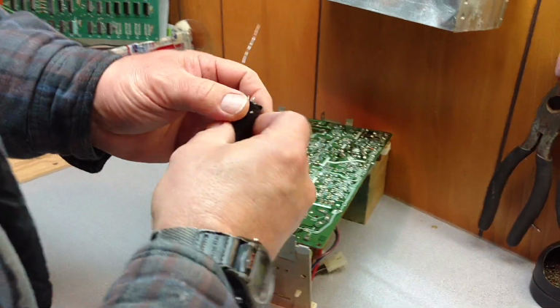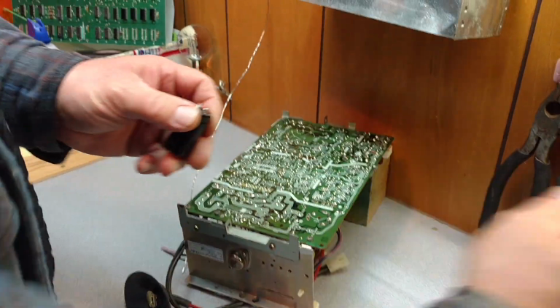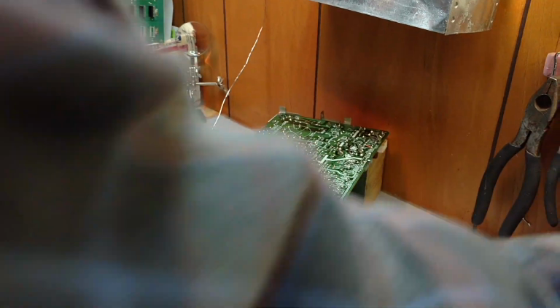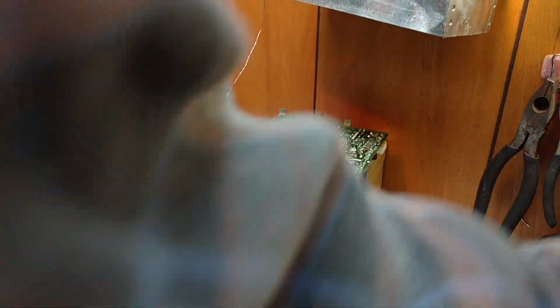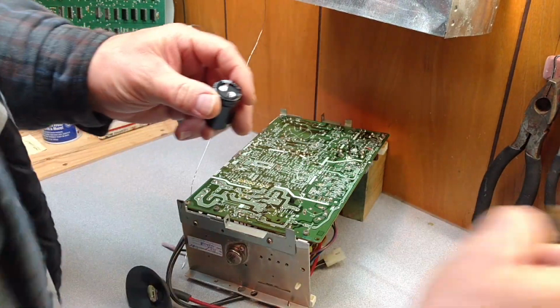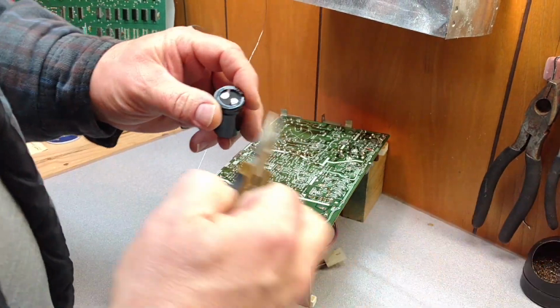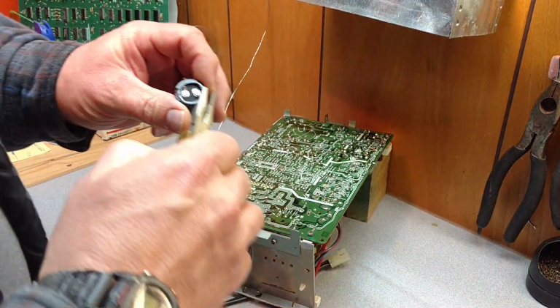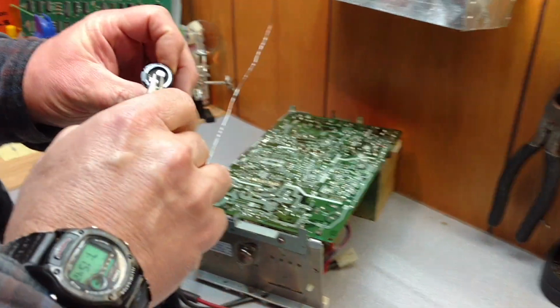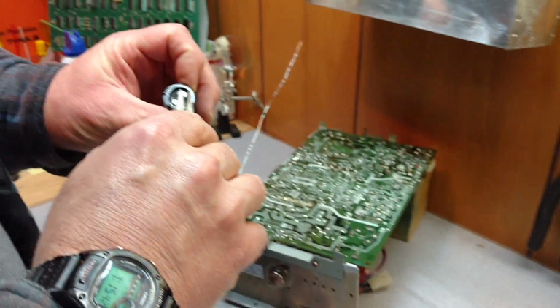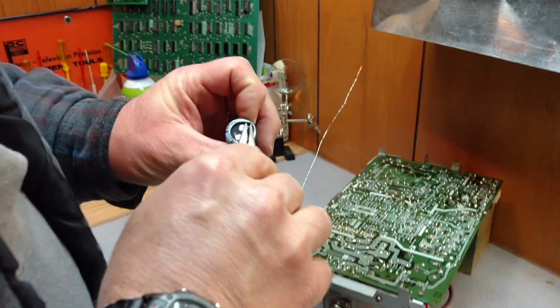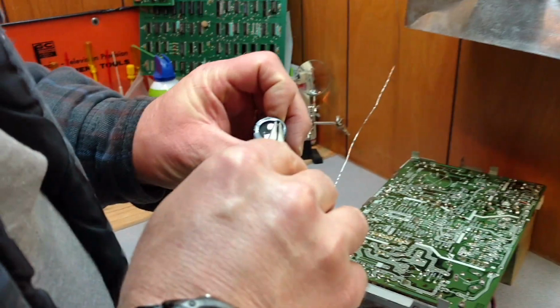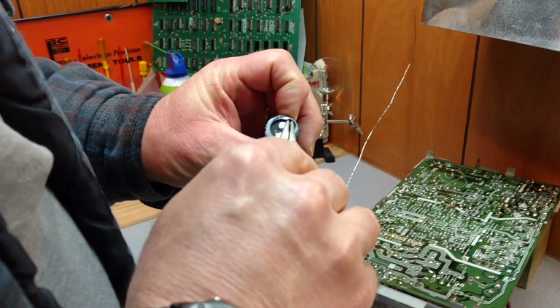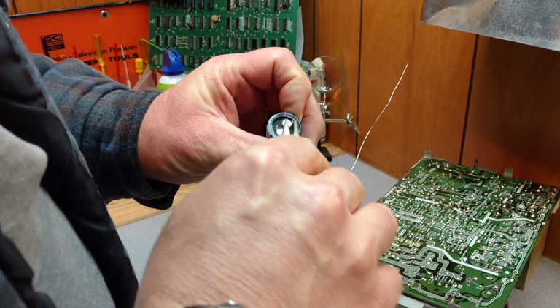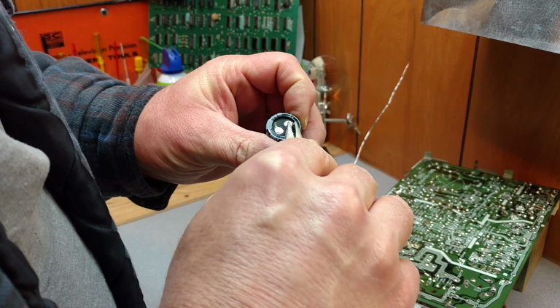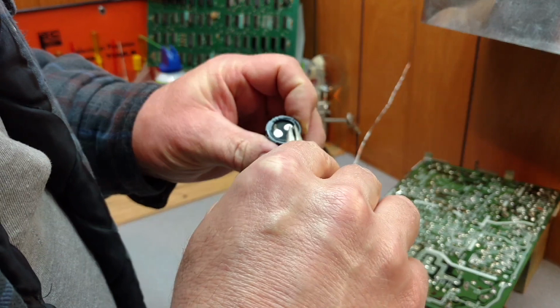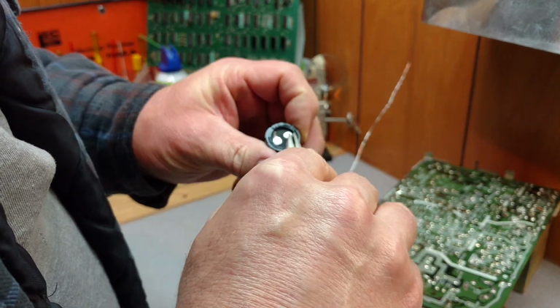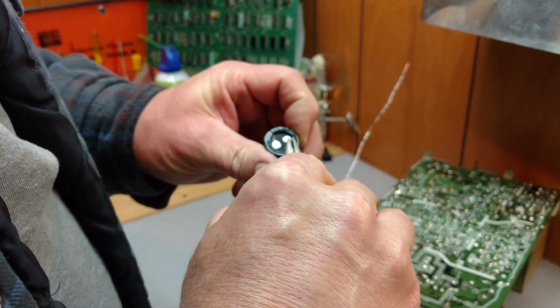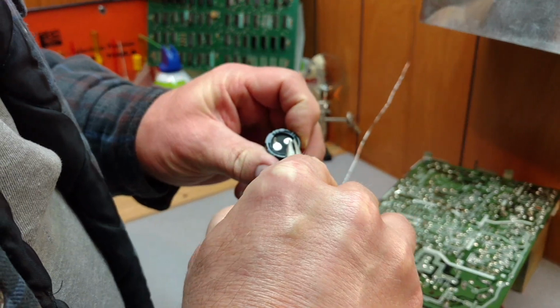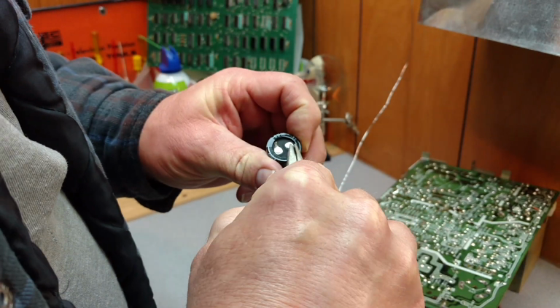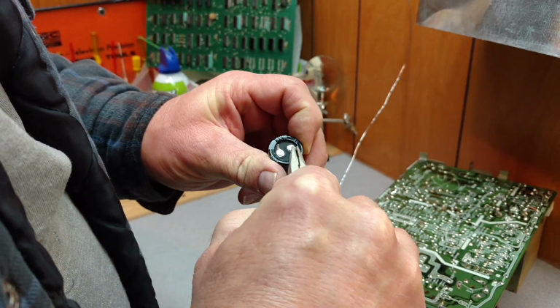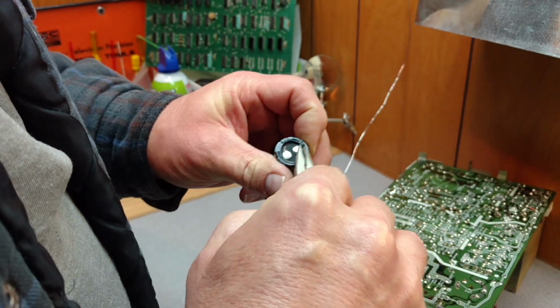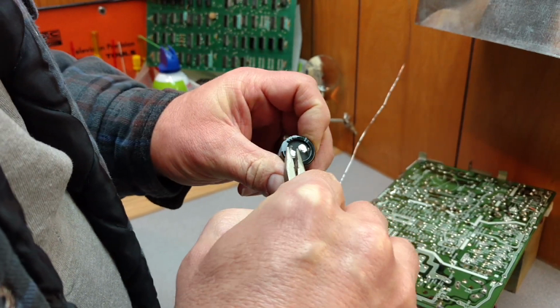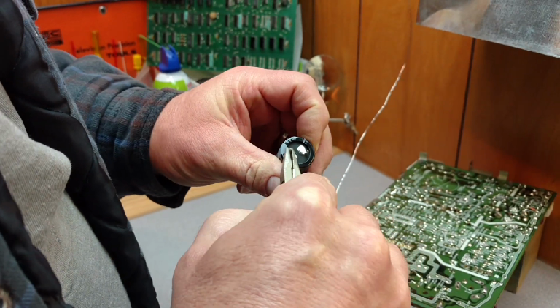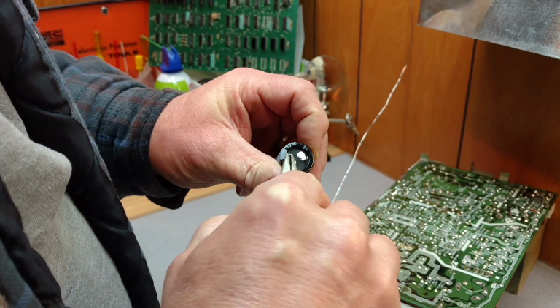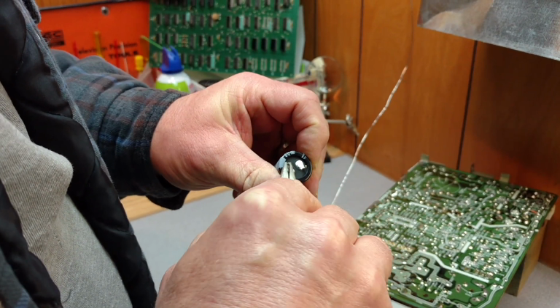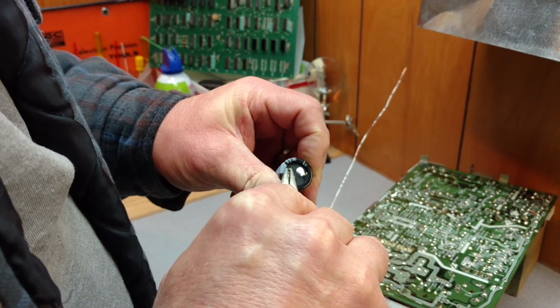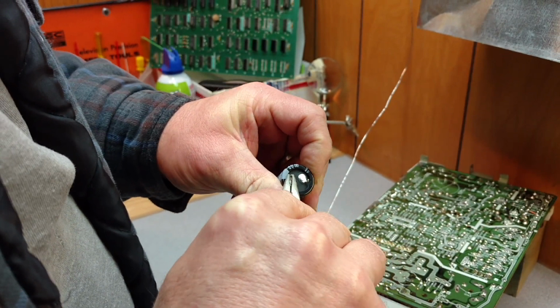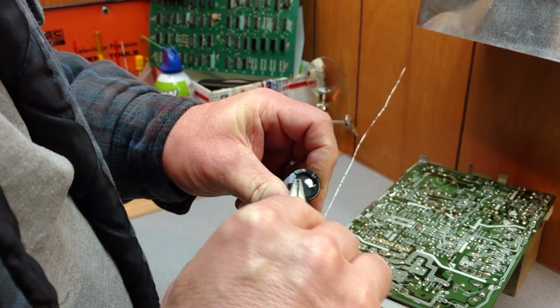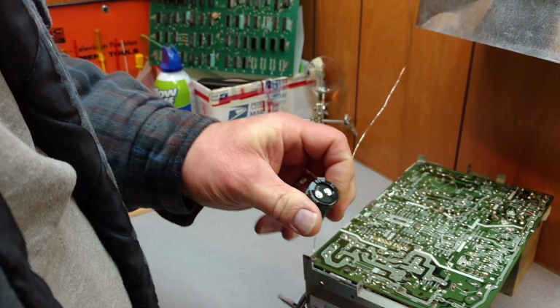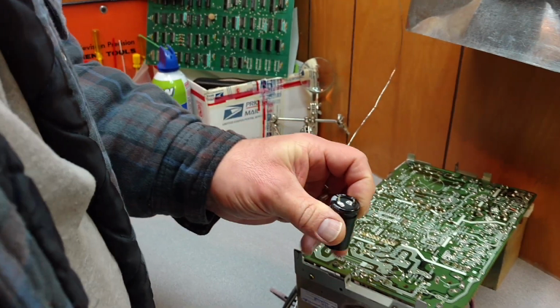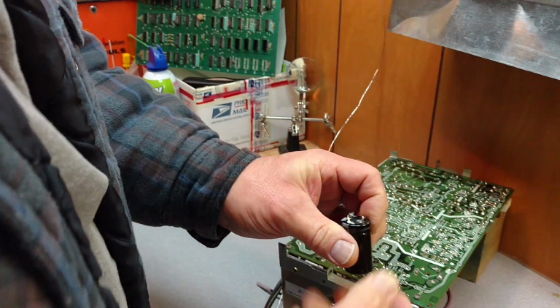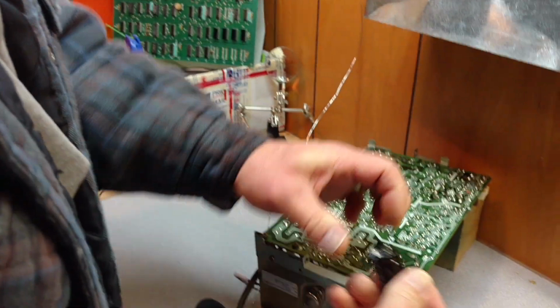Right now we're going to actually bend these leads out just a little bit so they actually have a little tension to hold them in.